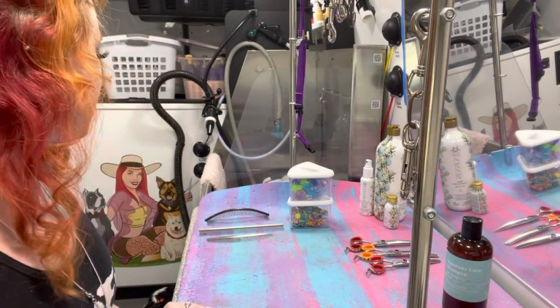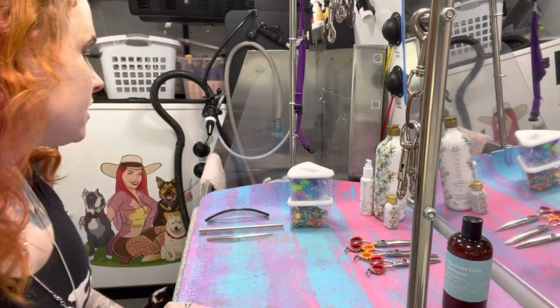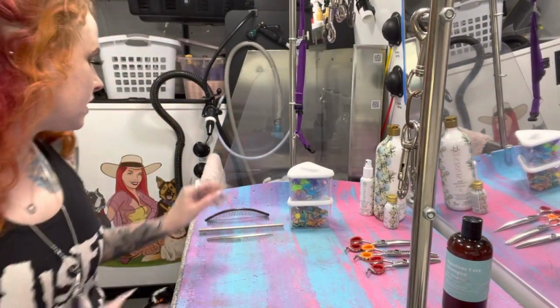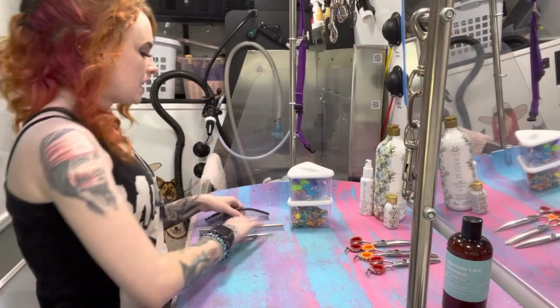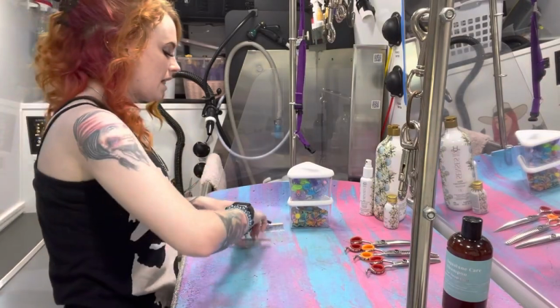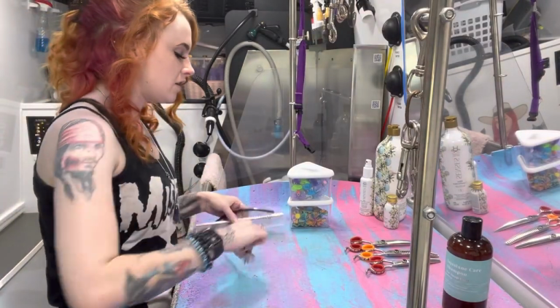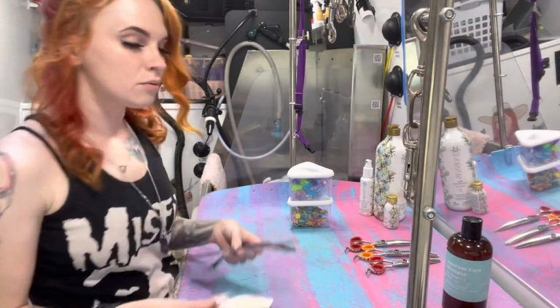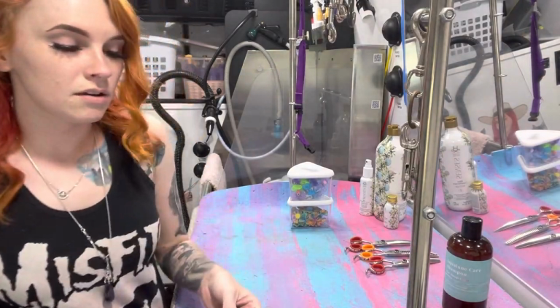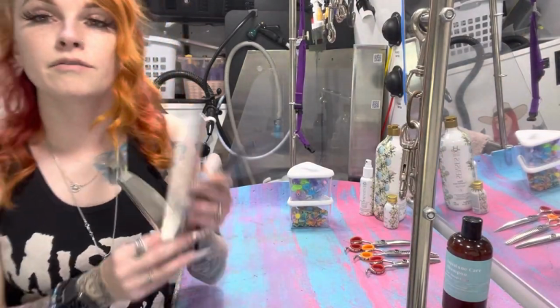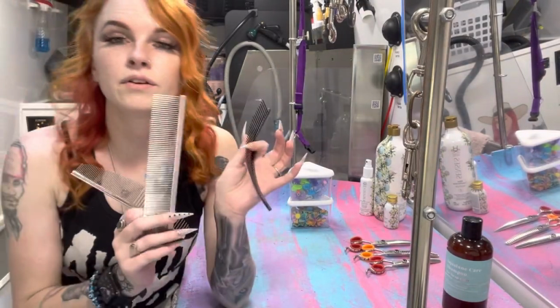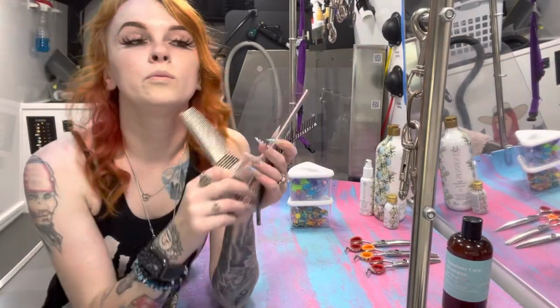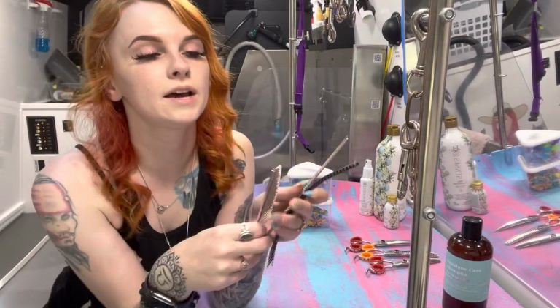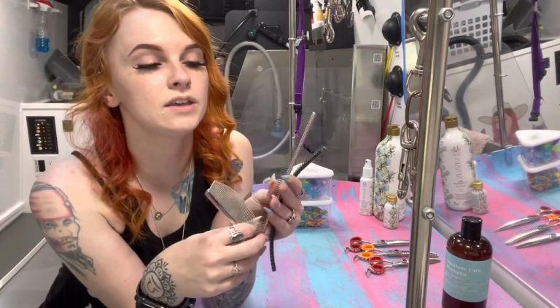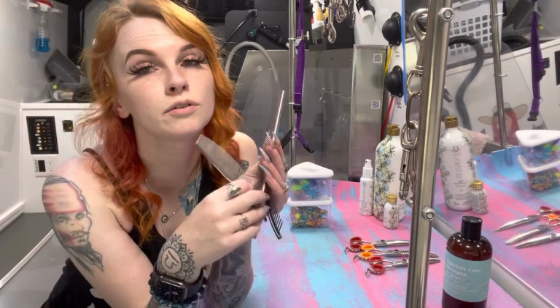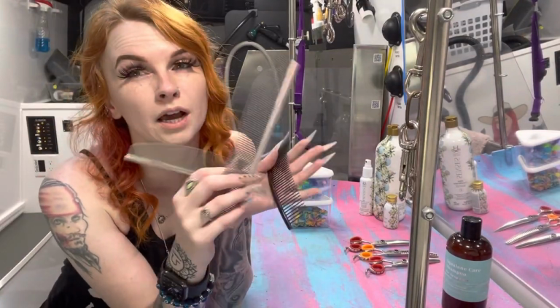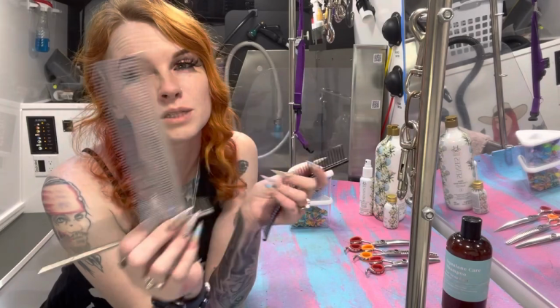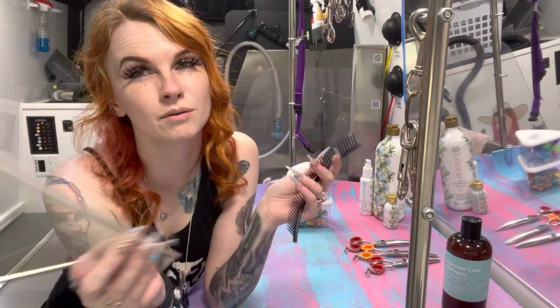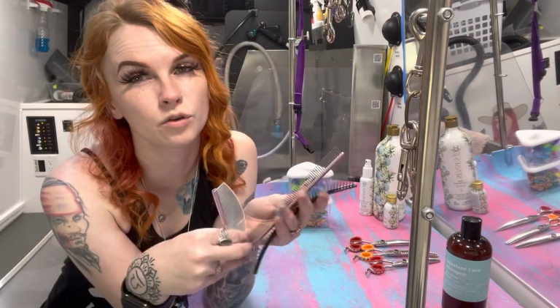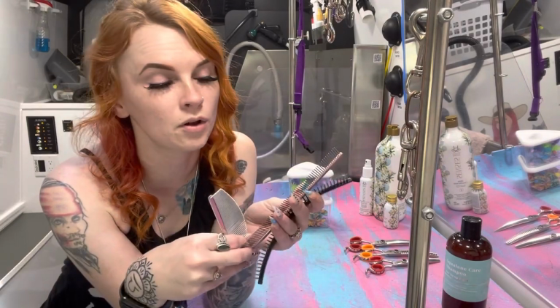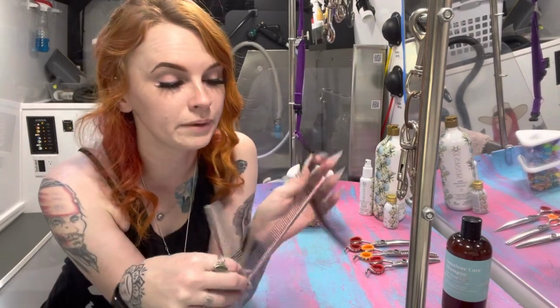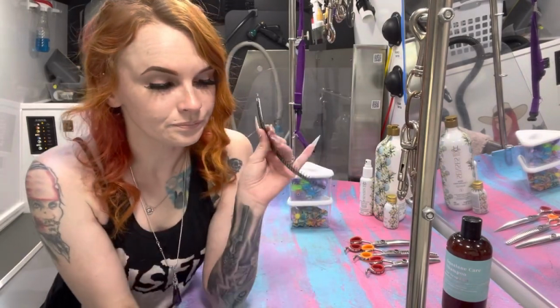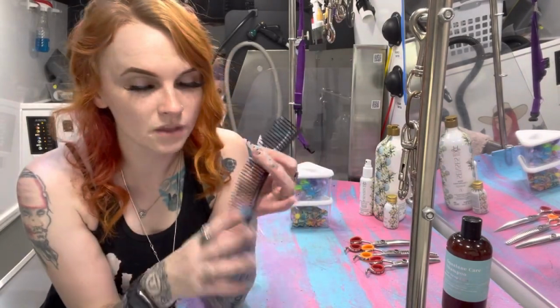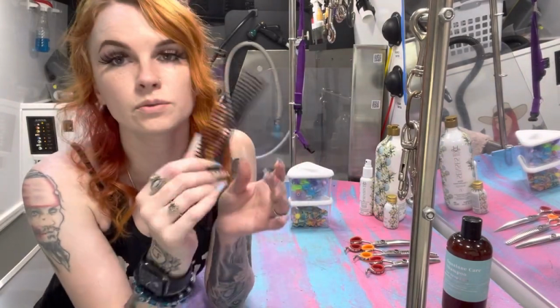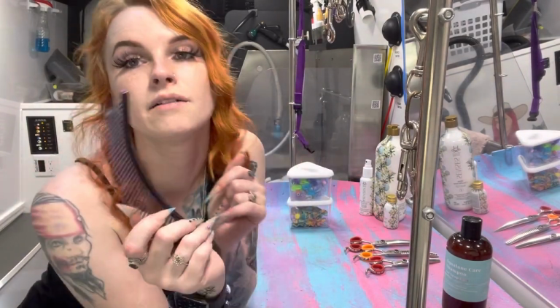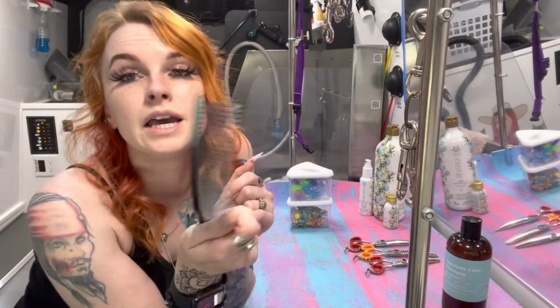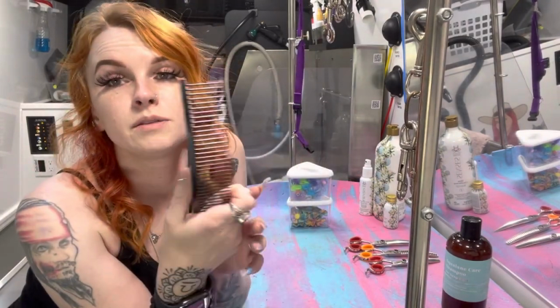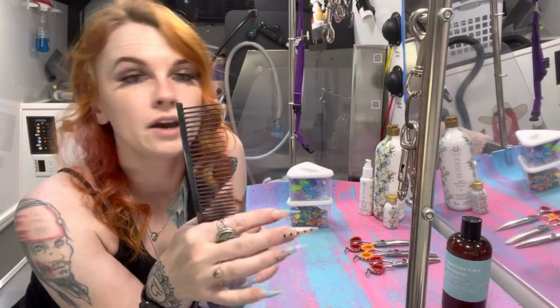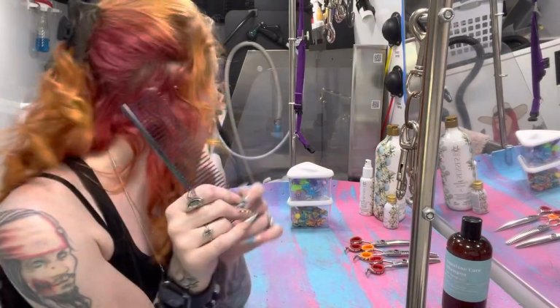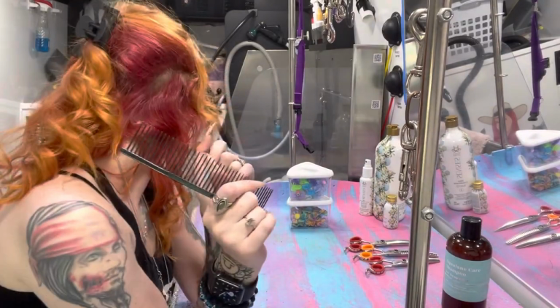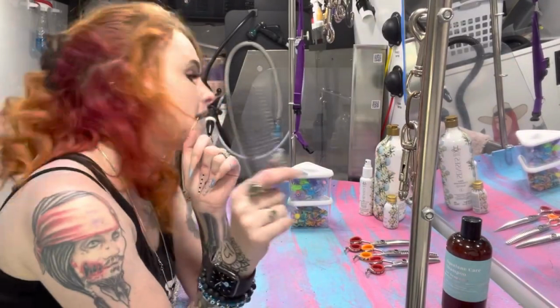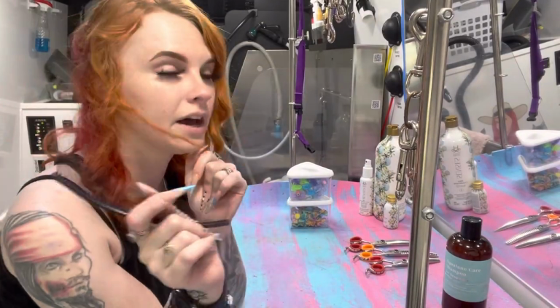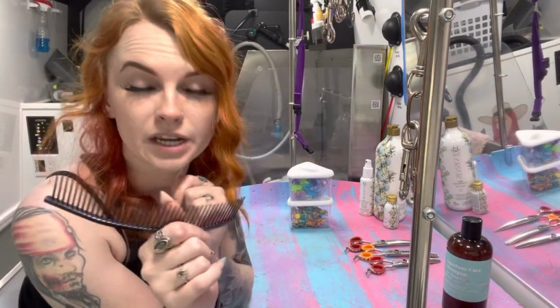The next thing I have here are three of my favorite combs. These are all from different companies, but I'll link them all together.